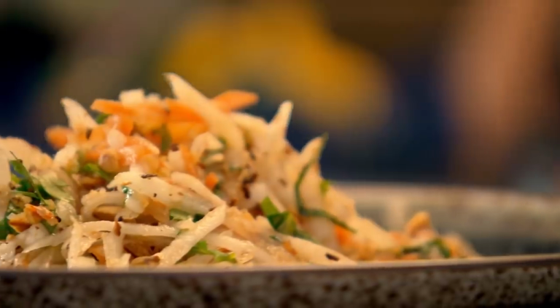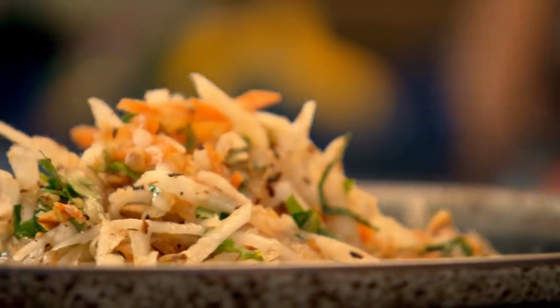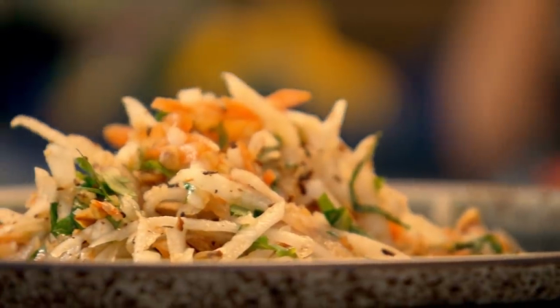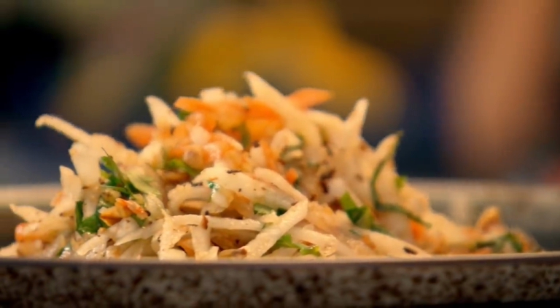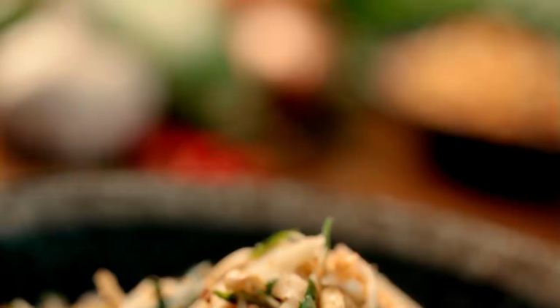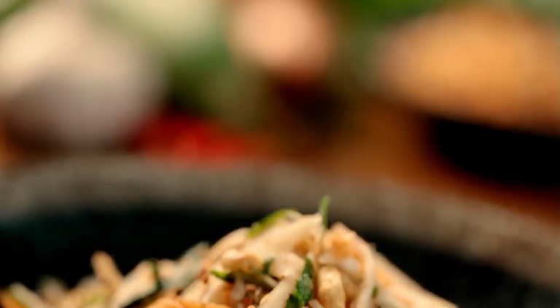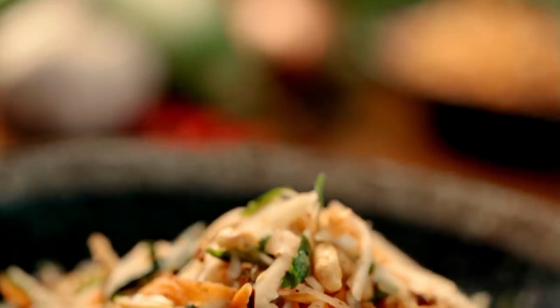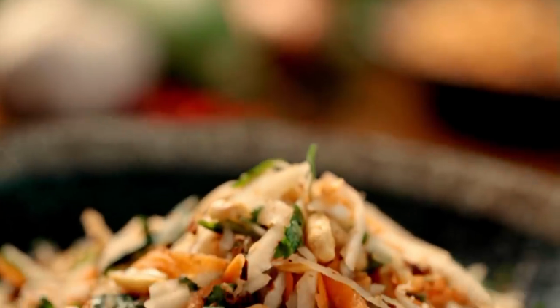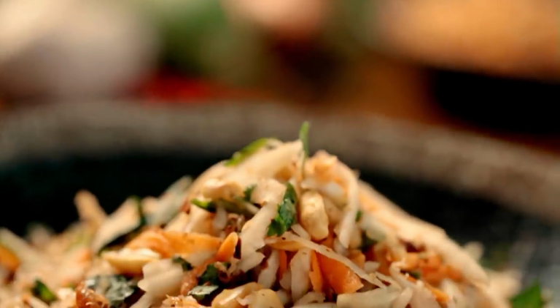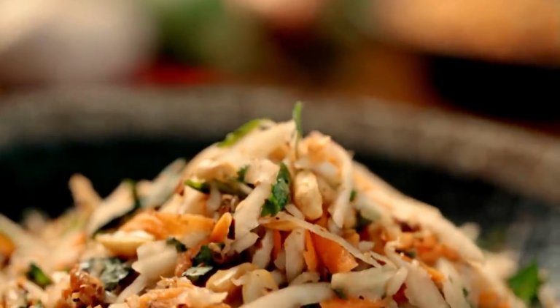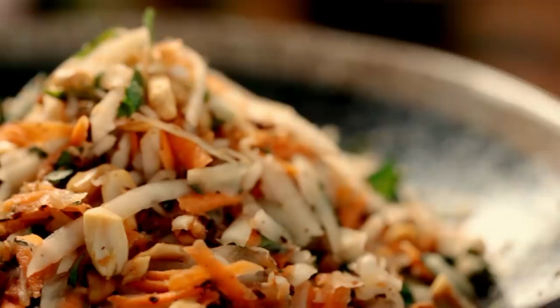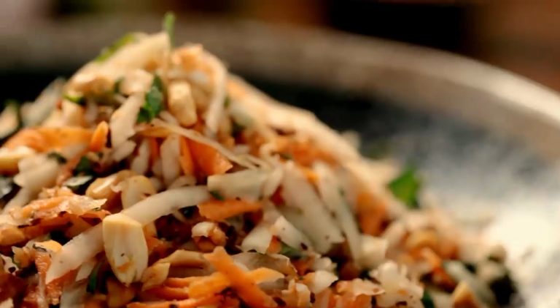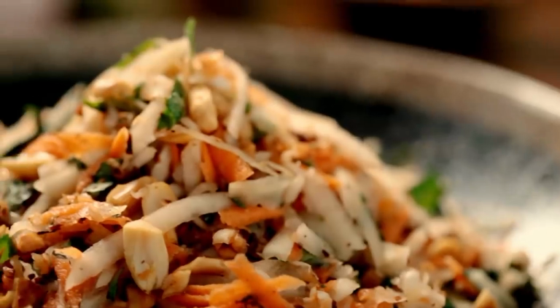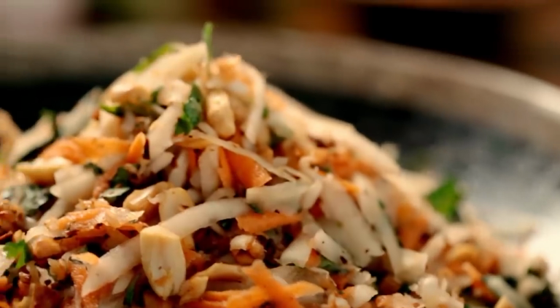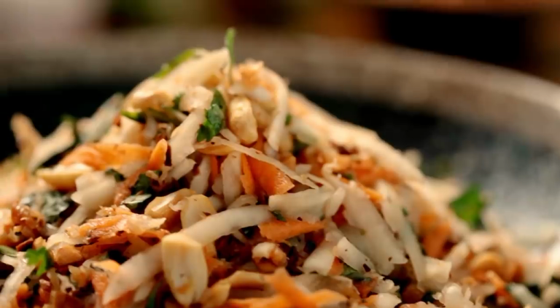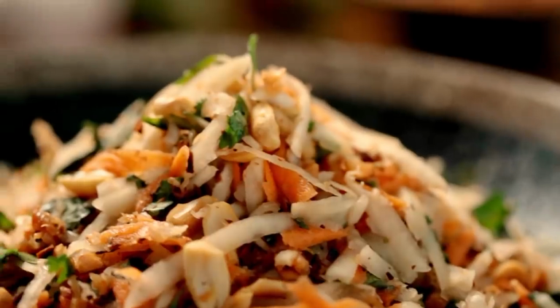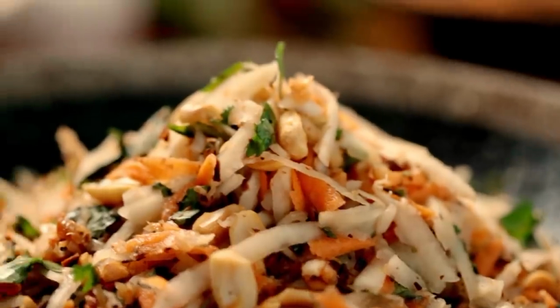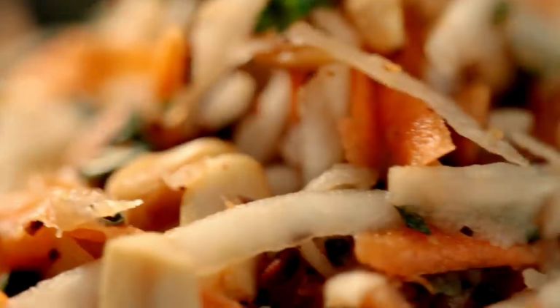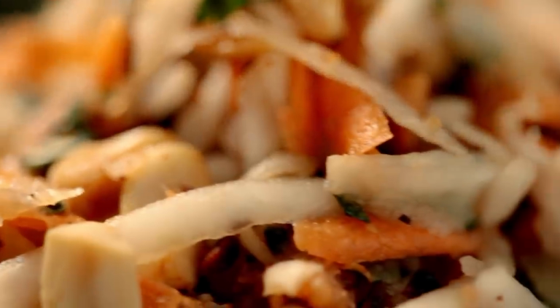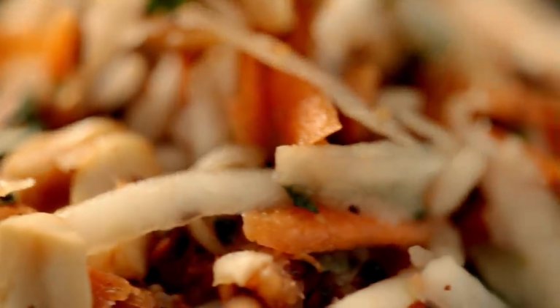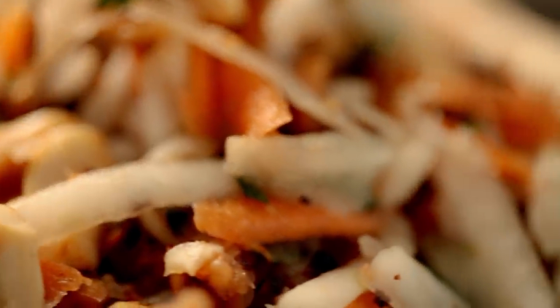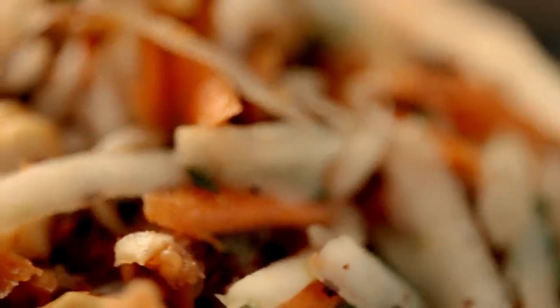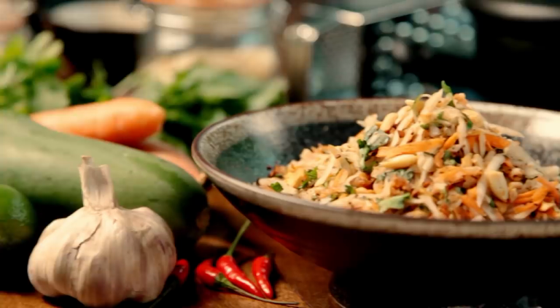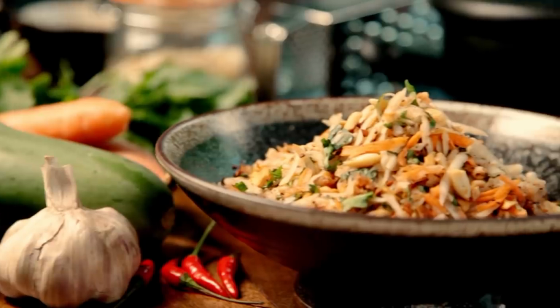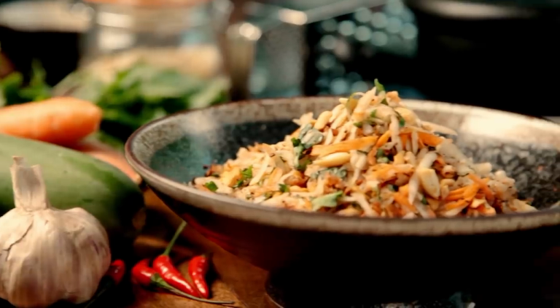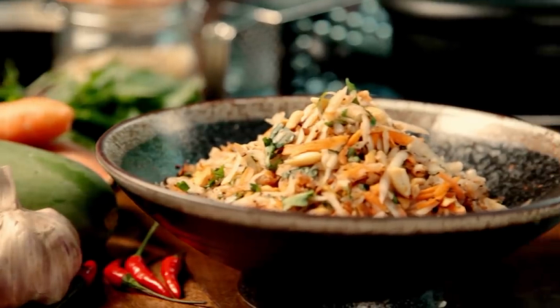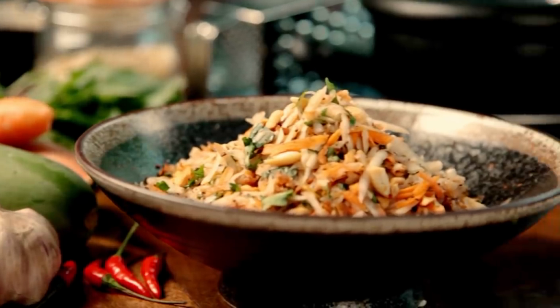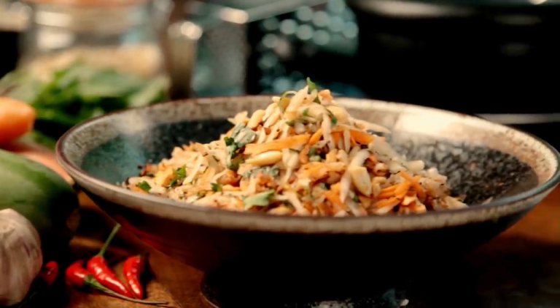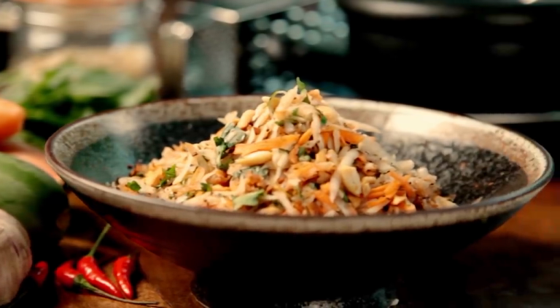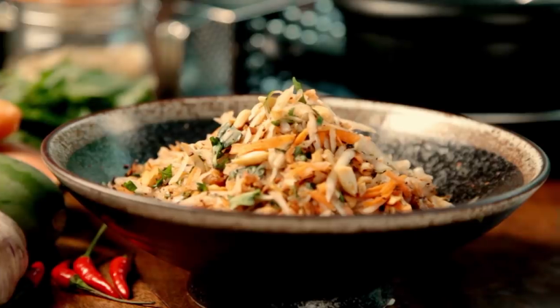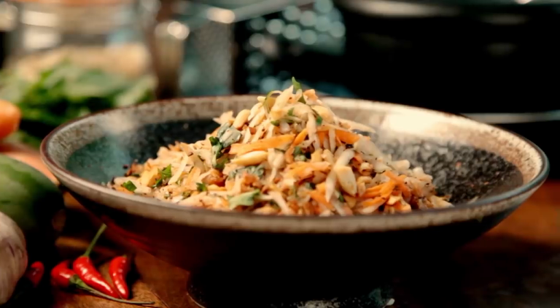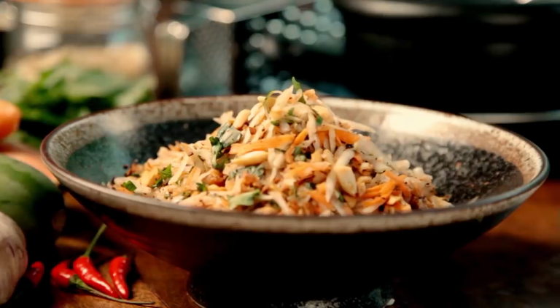So easy to make and guaranteed not to go limp — a perfect party salad. And with such incredible colors, textures, and bold exciting flavors, it's sure to grab your guests' attention.